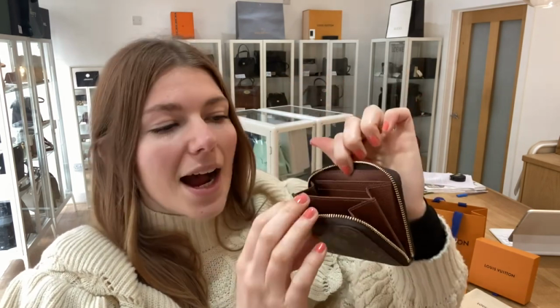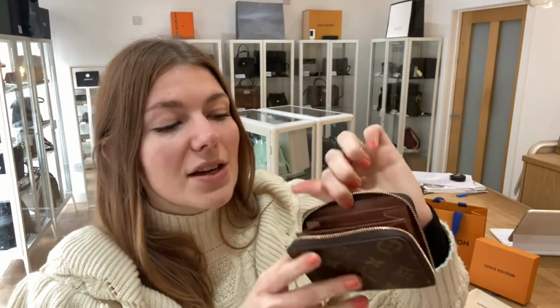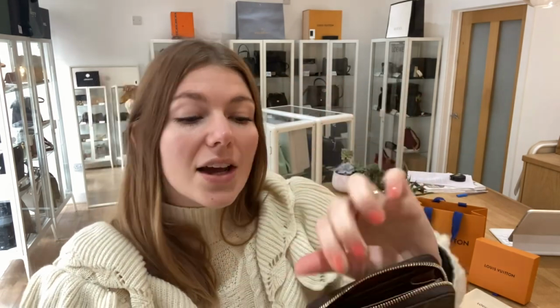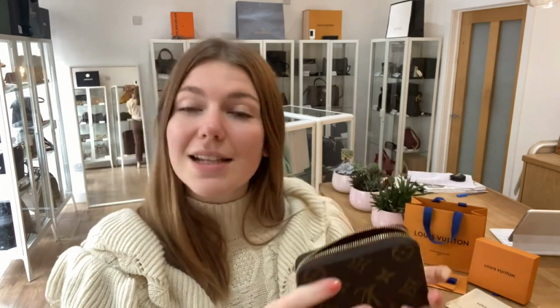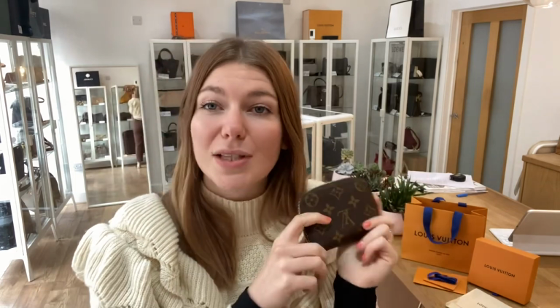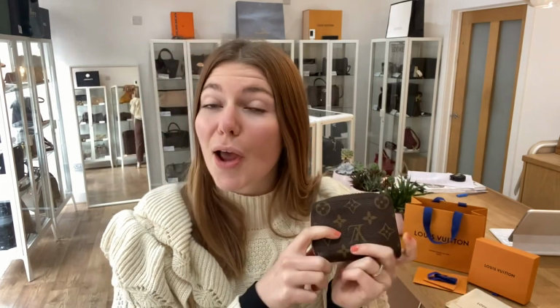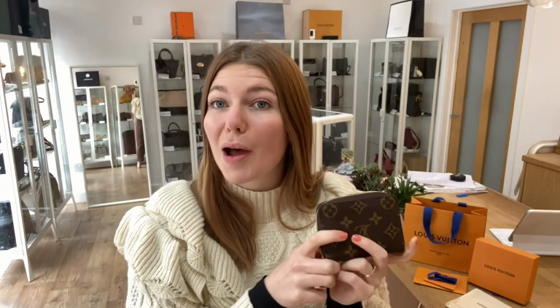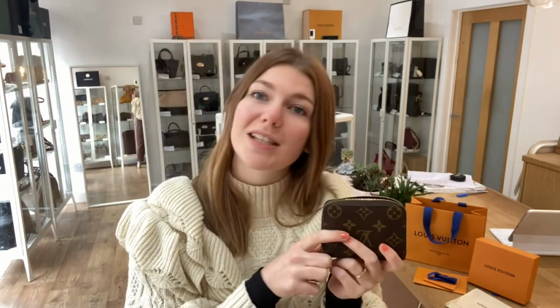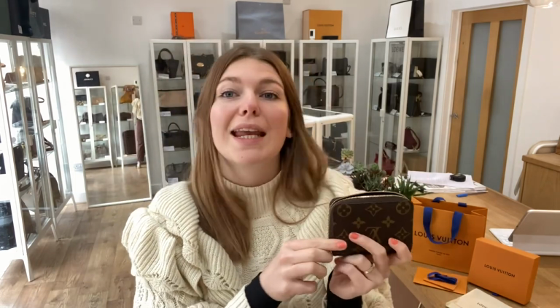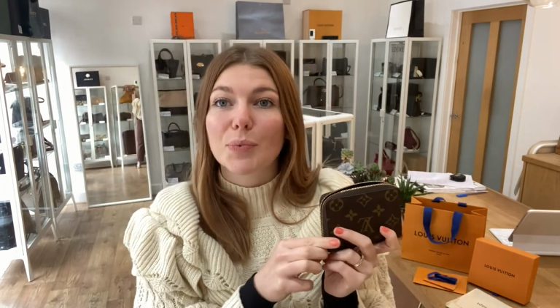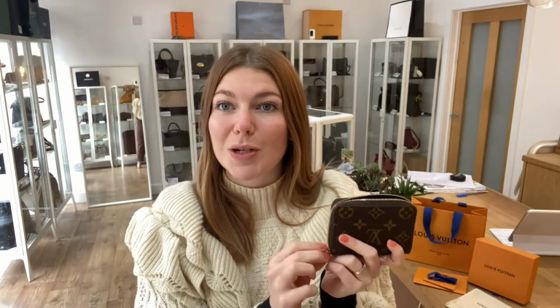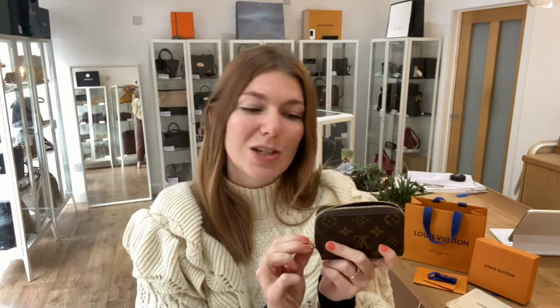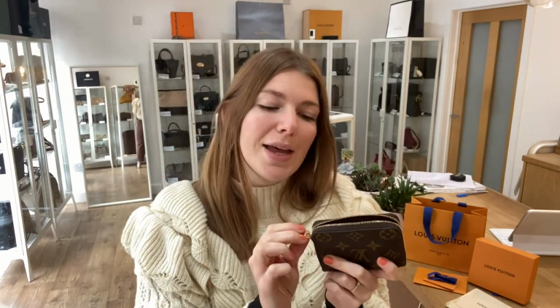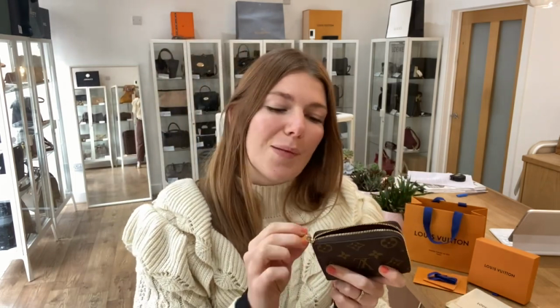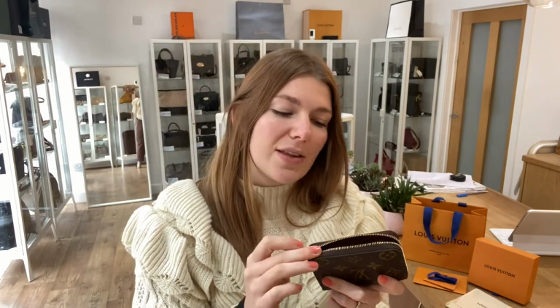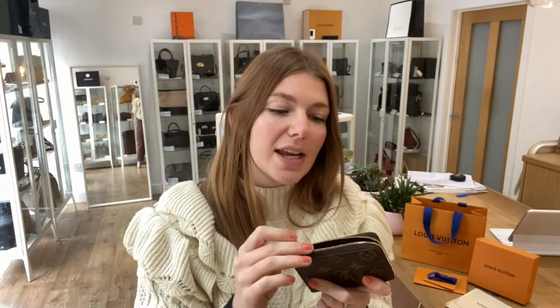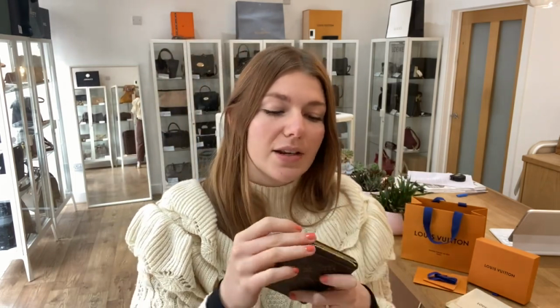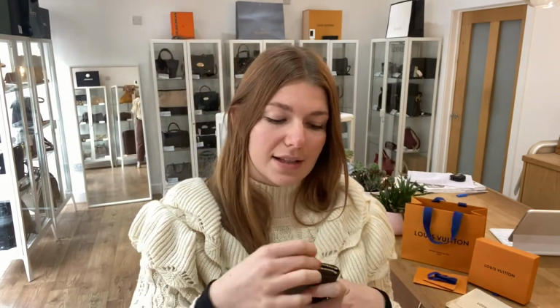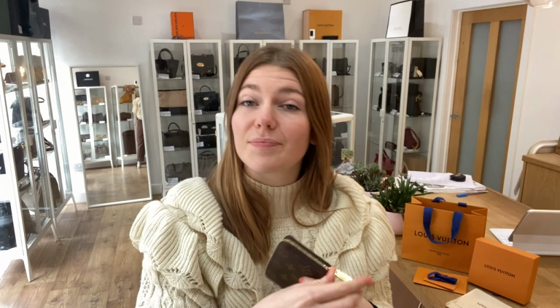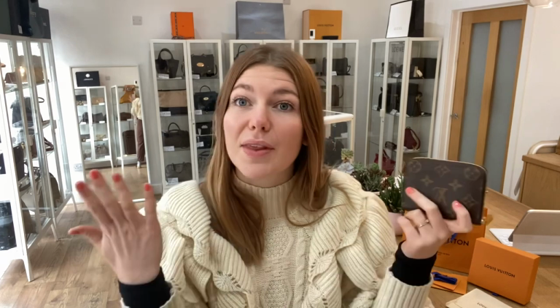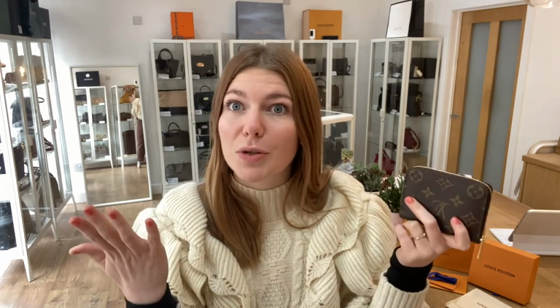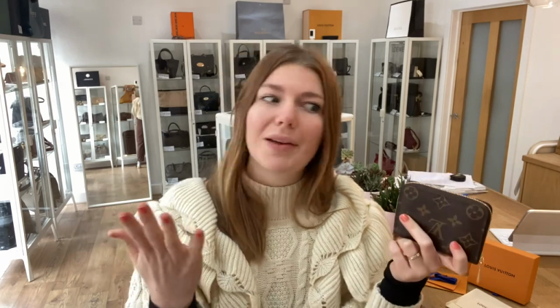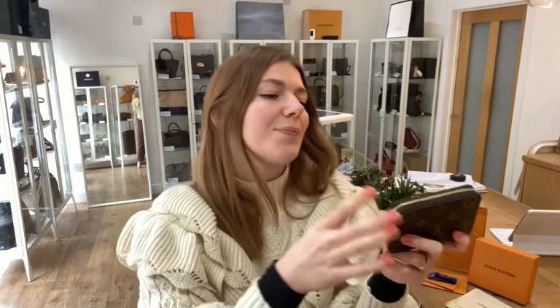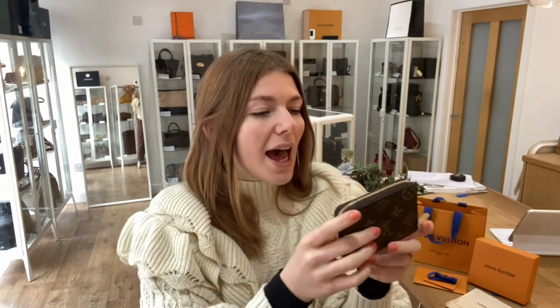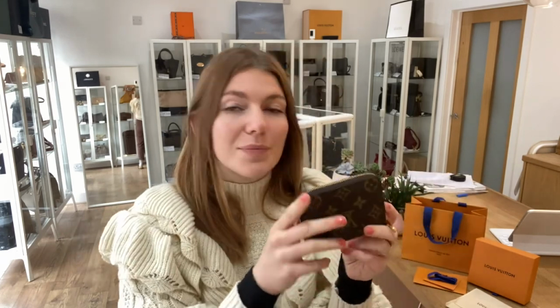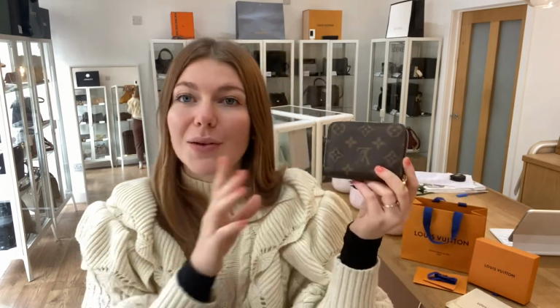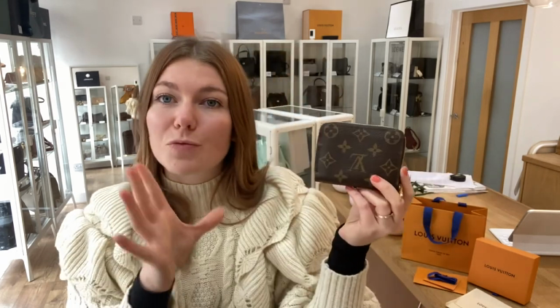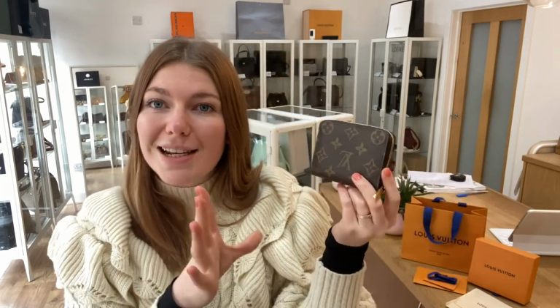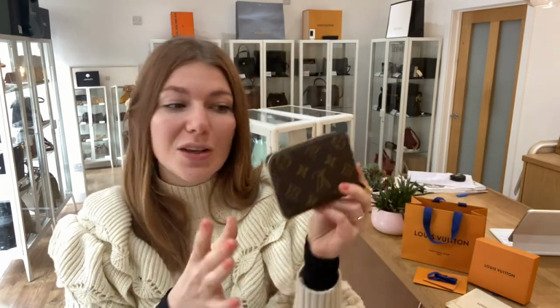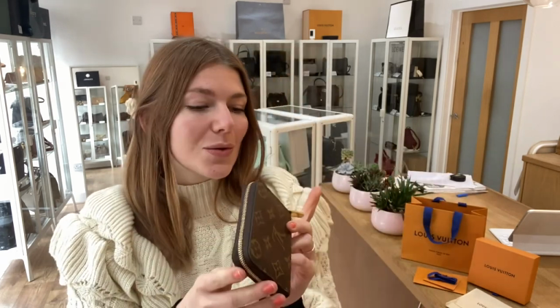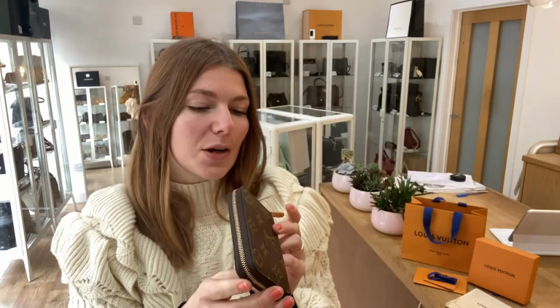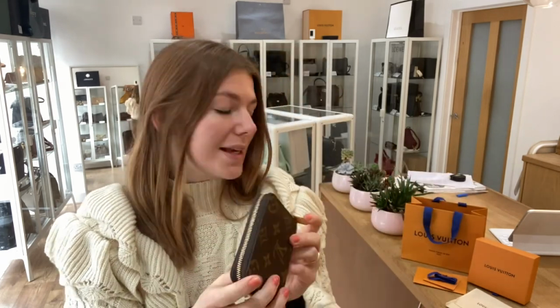There's no date code in this because it was actually only purchased in April 2022, and they stopped doing them. So yeah, really cute little piece.